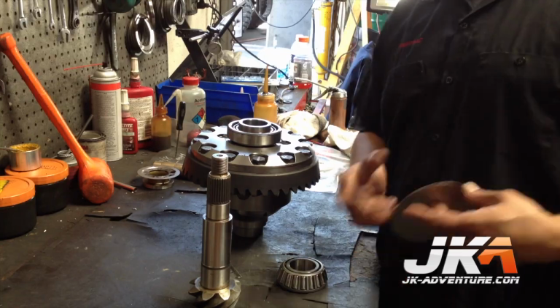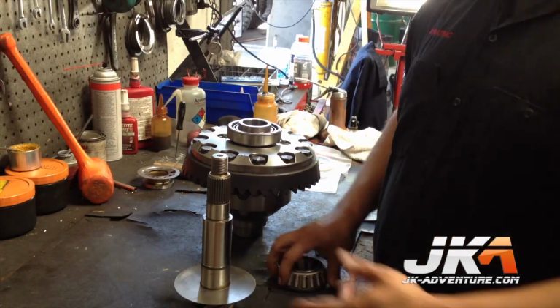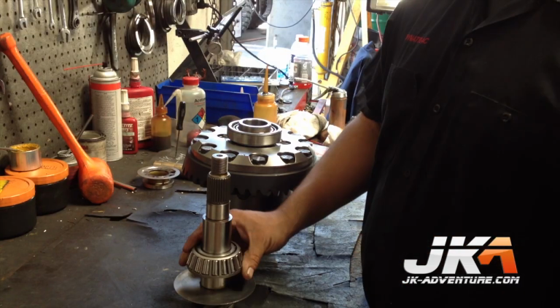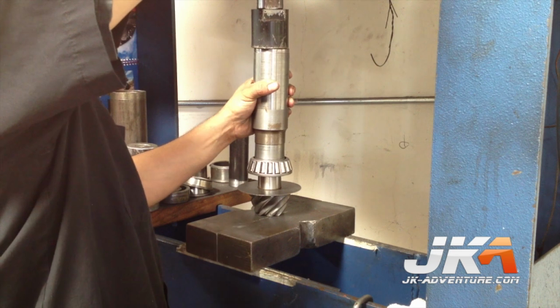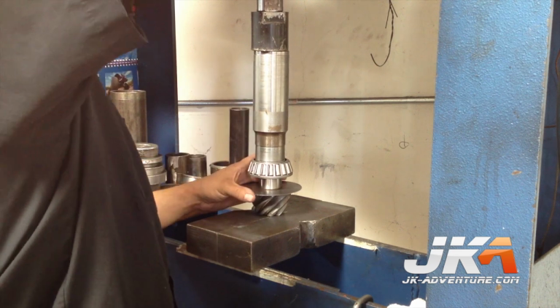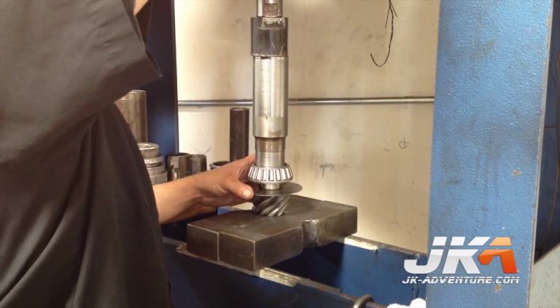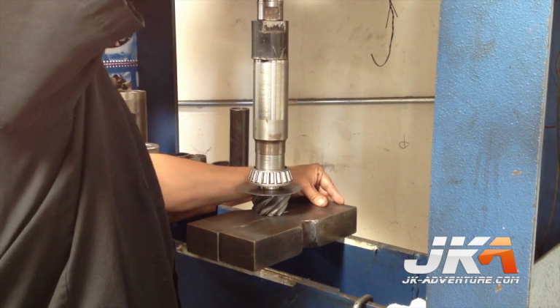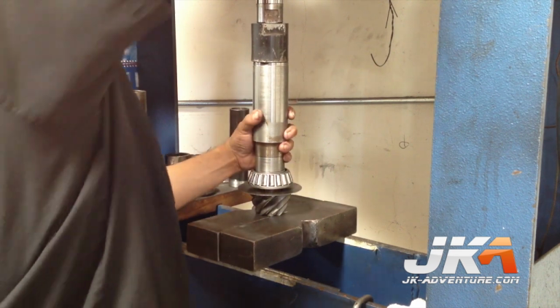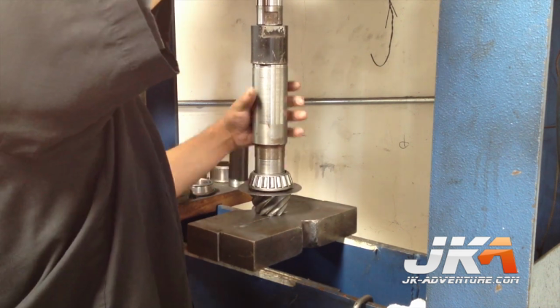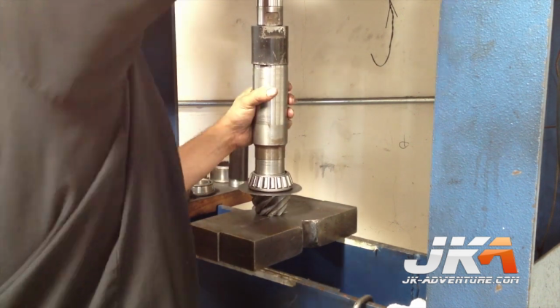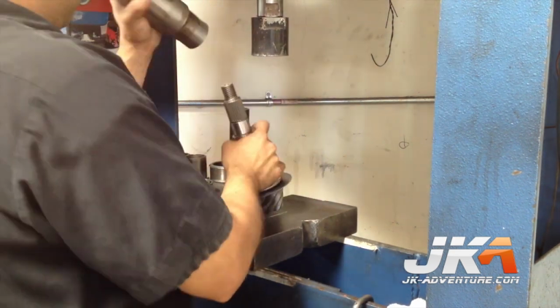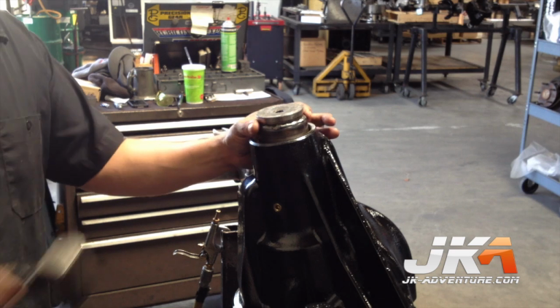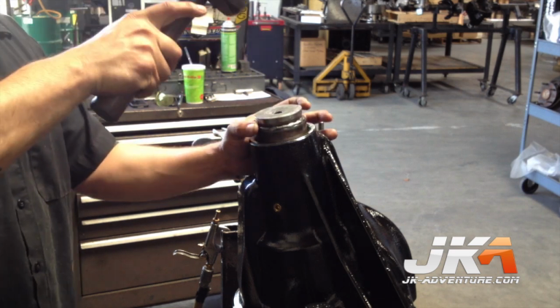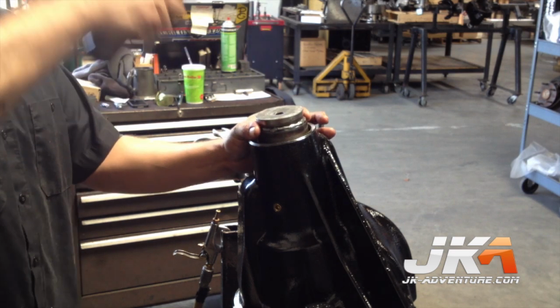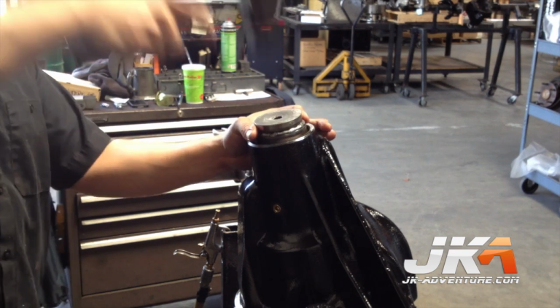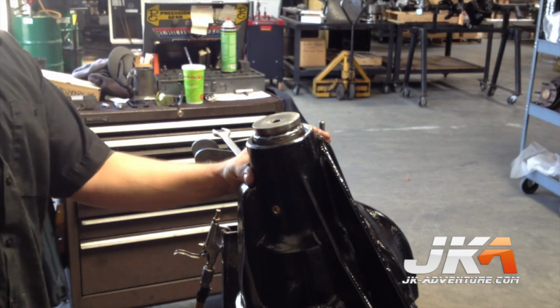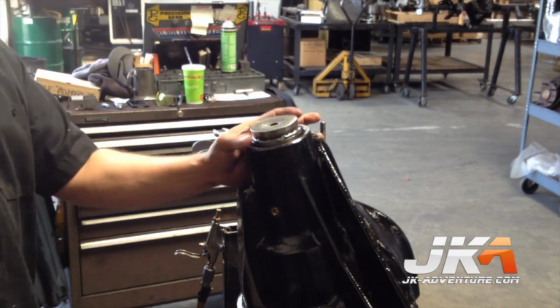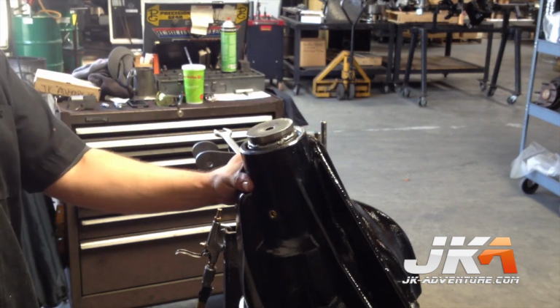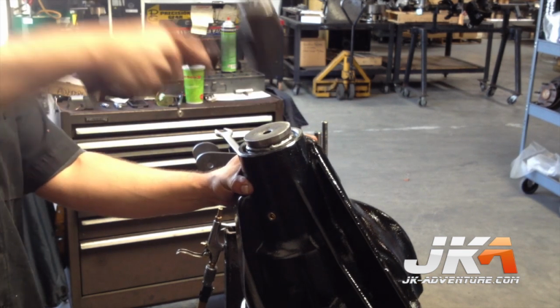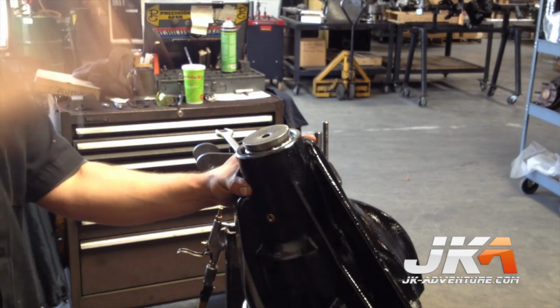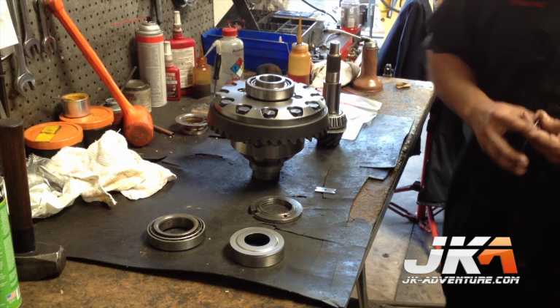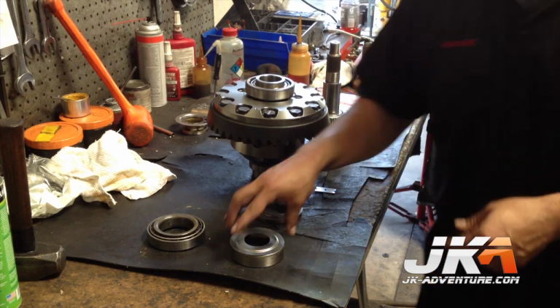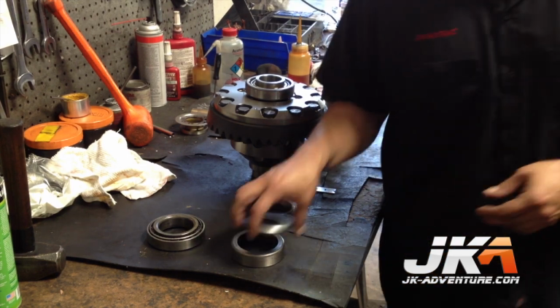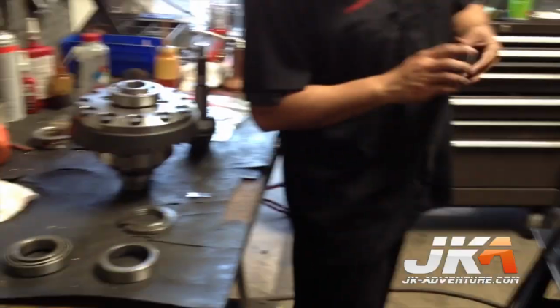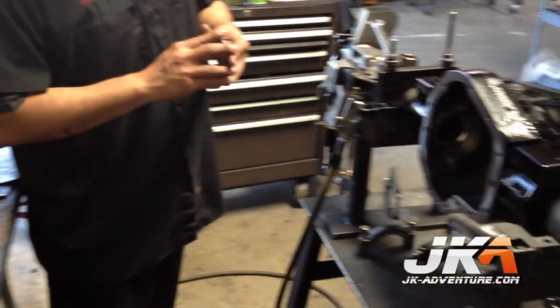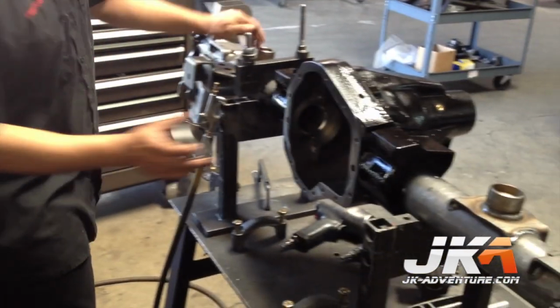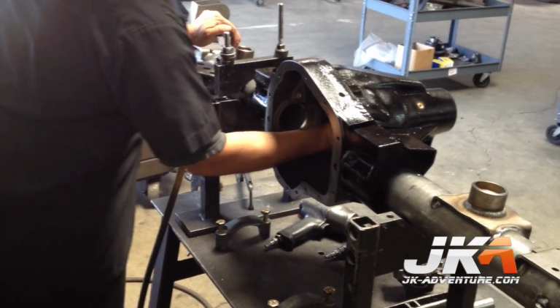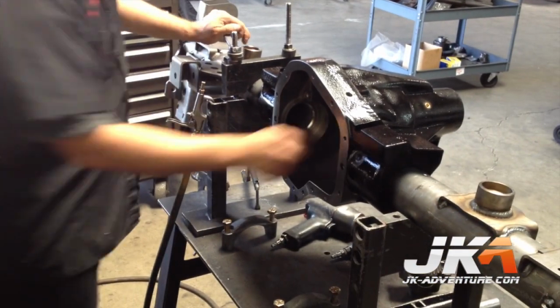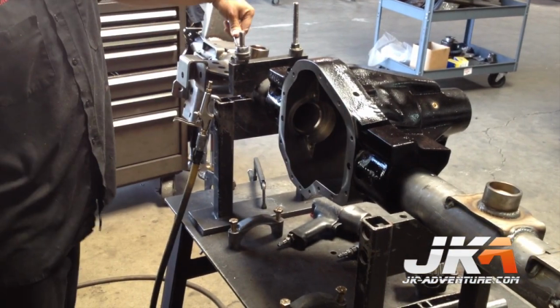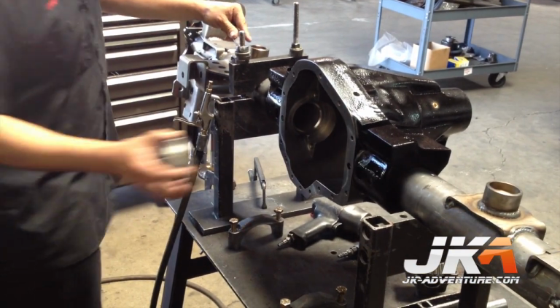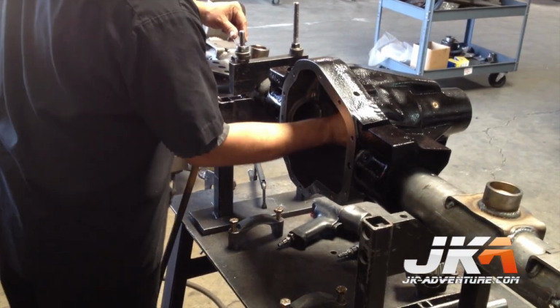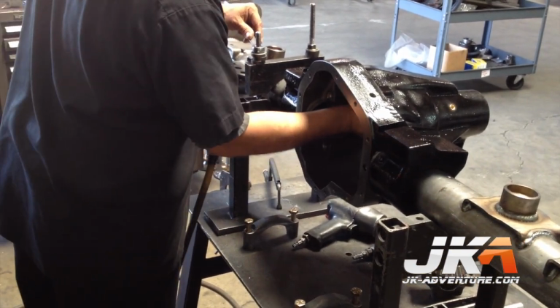The oil slinger gets installed on the pinion along with the bearing in the hydraulic press. The pinion bearing race then gets installed on the end of the housing. To install the gears, he starts with setup parts to get all the spacing and shims correct.